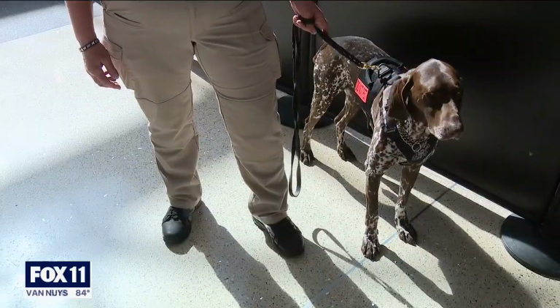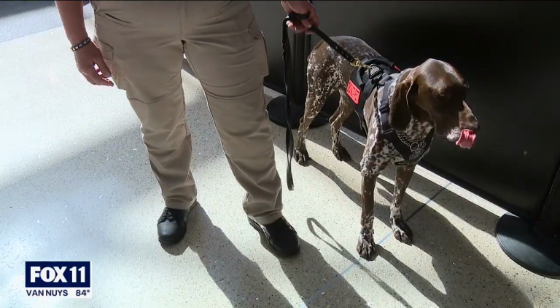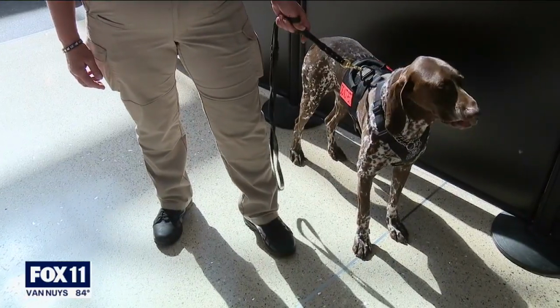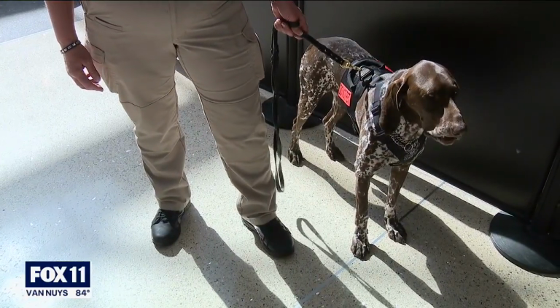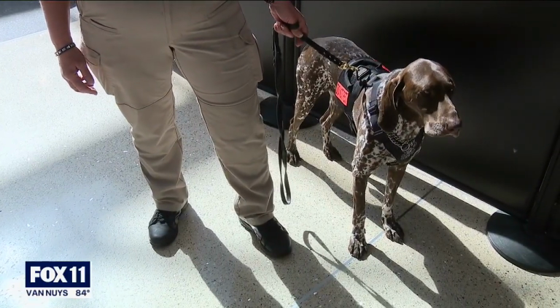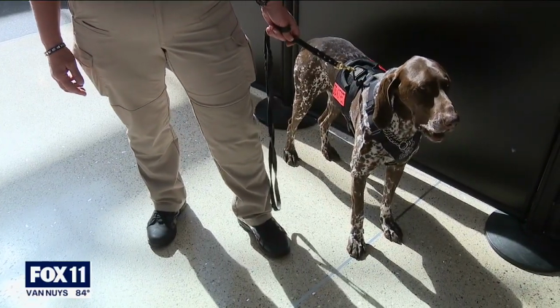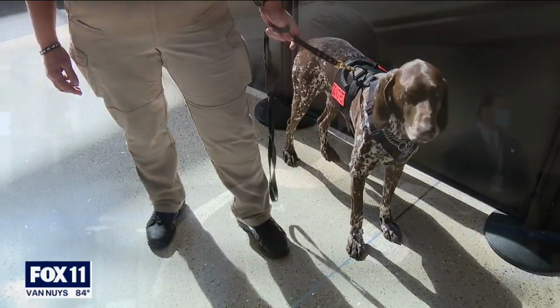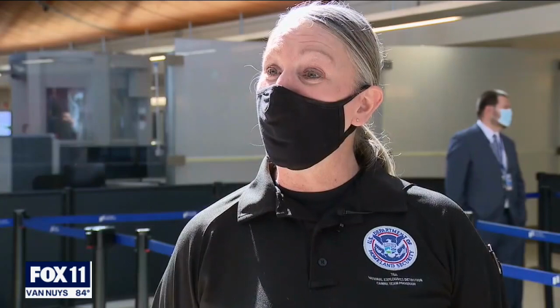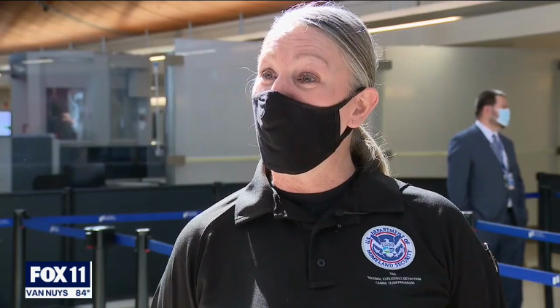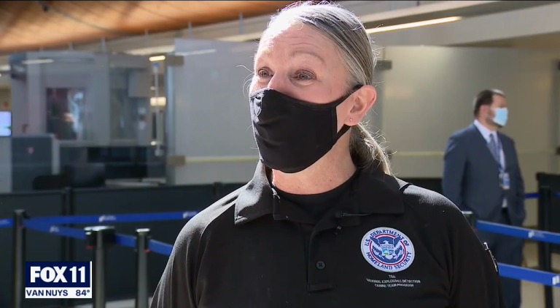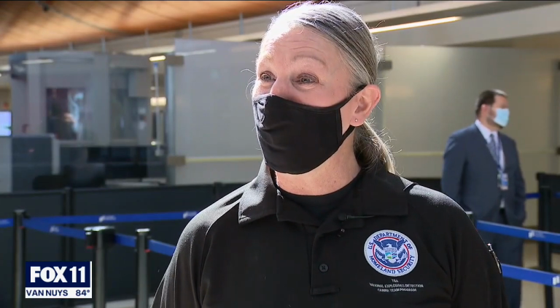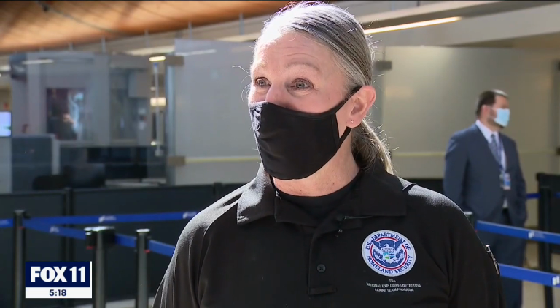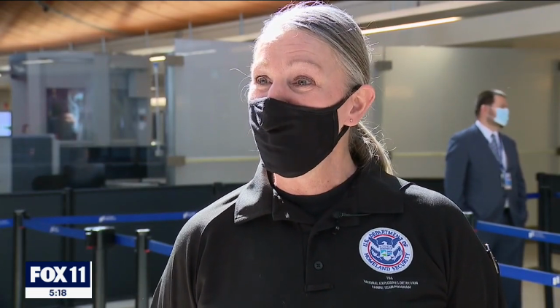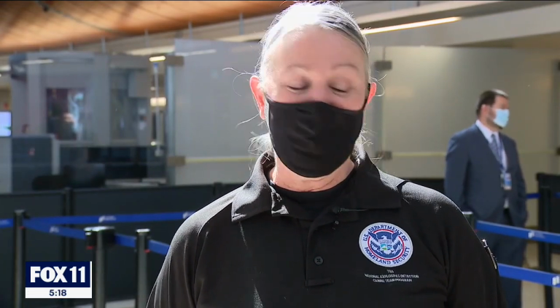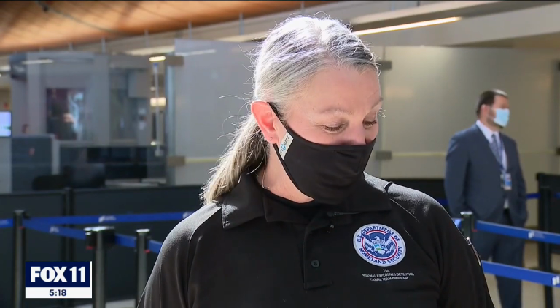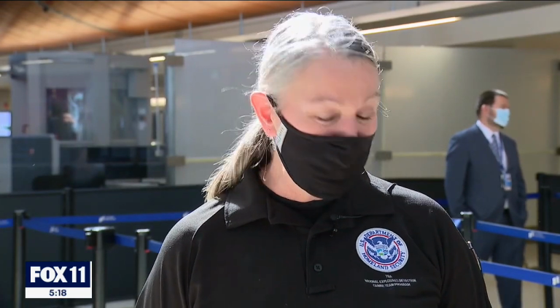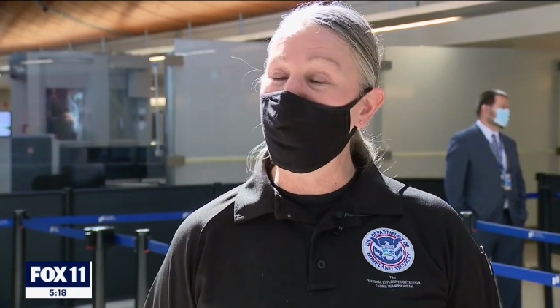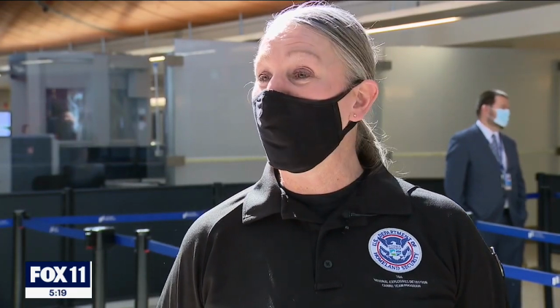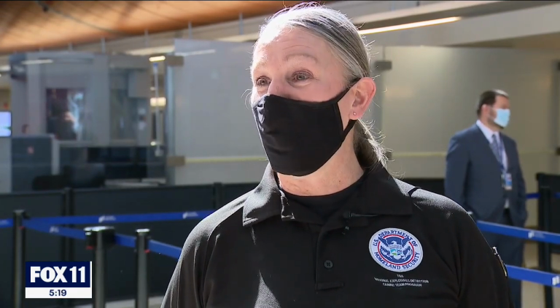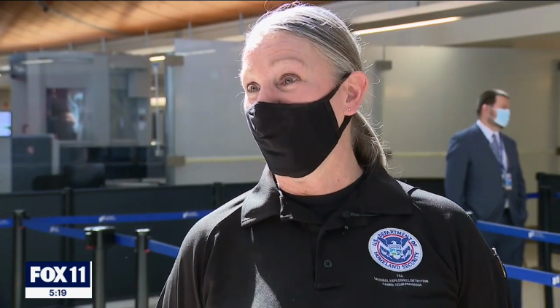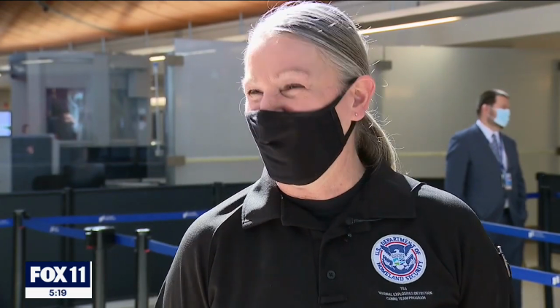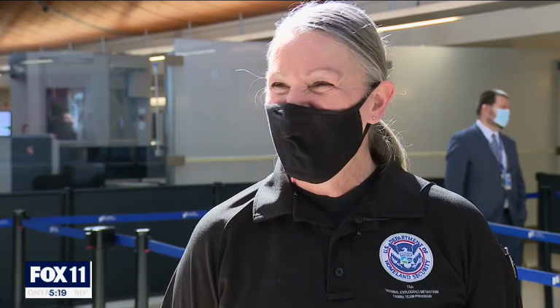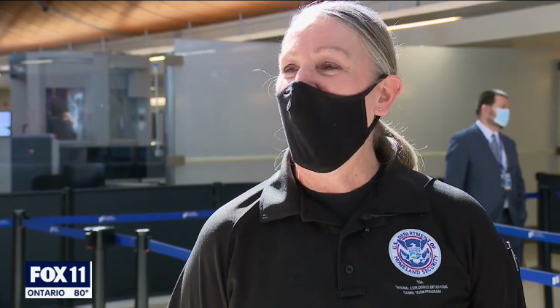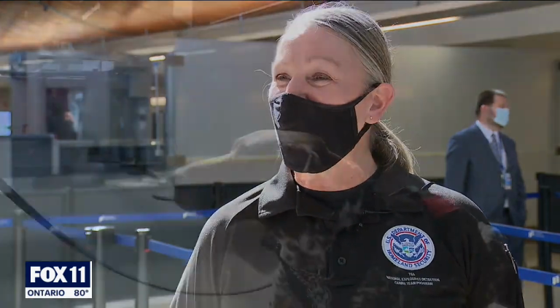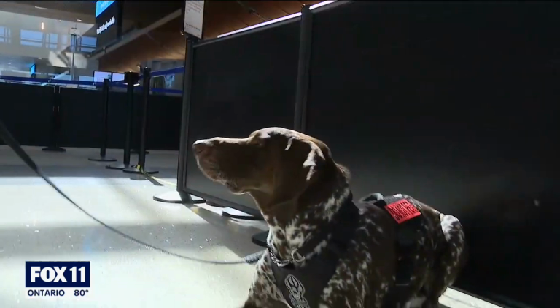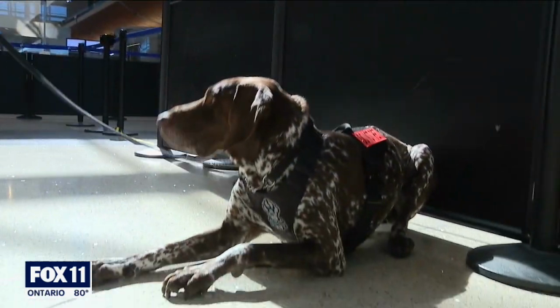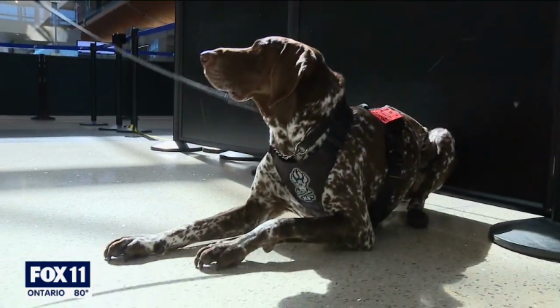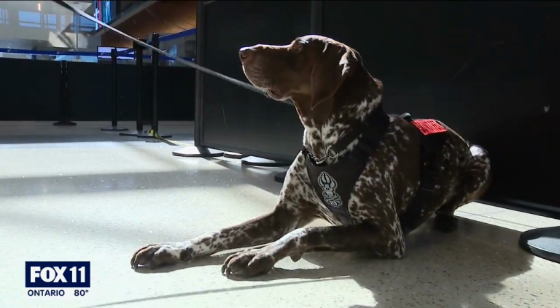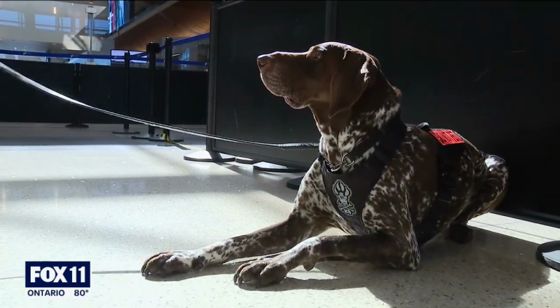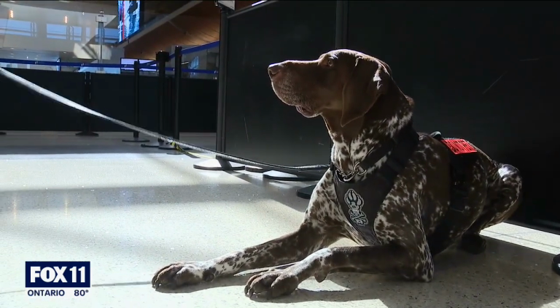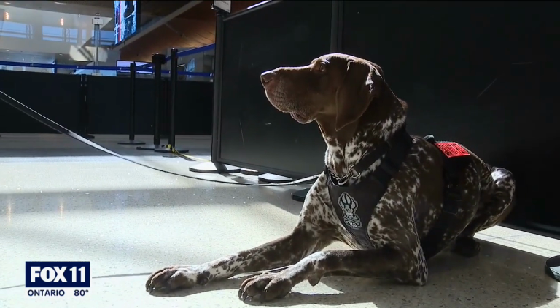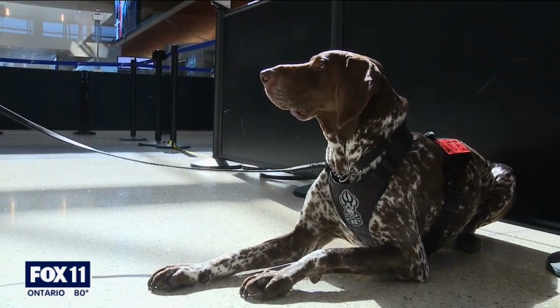But when Rex is off the clock, we'll stop at the park on the way home and he plays ball, and then we get home and he is a veg after a hard day at work. He gets to enjoy just being a happy dog.